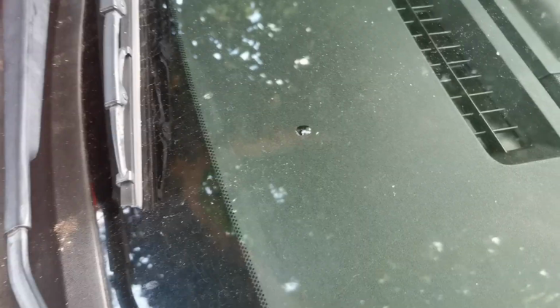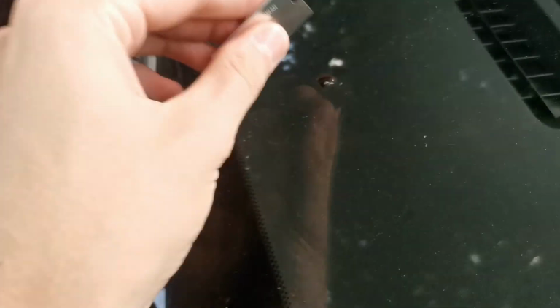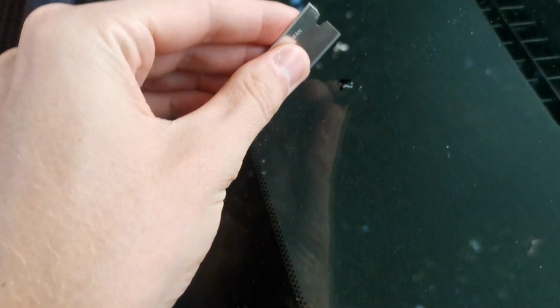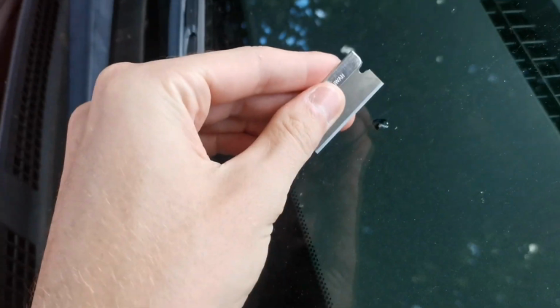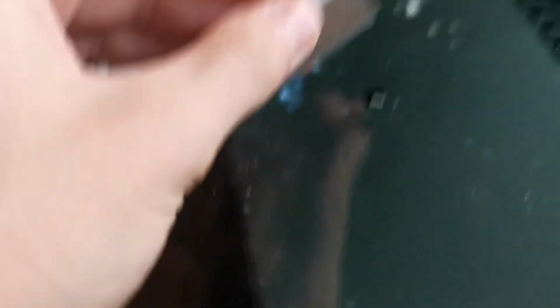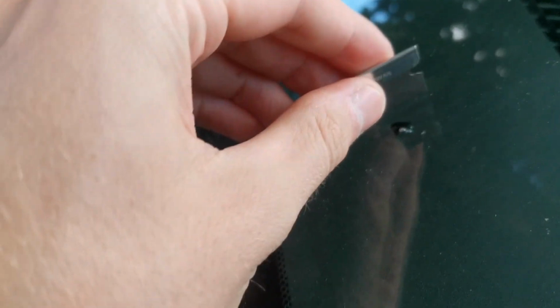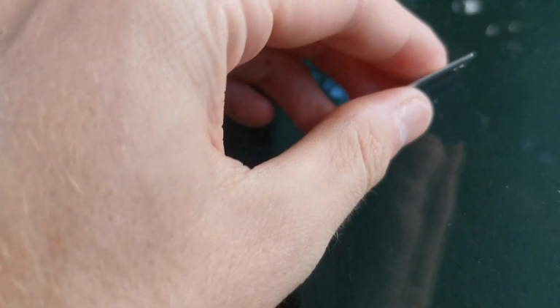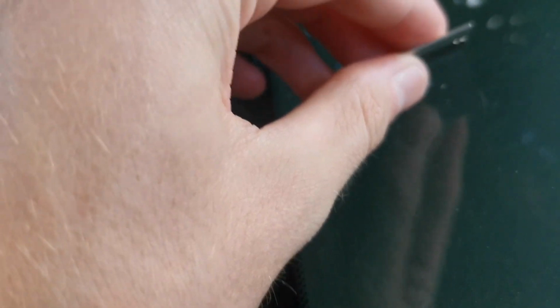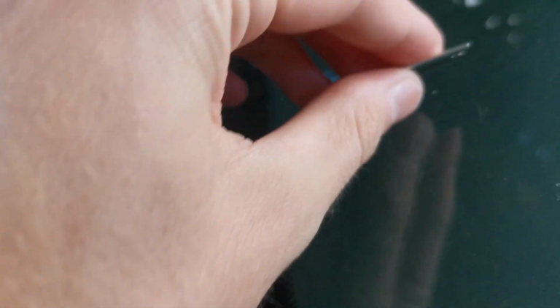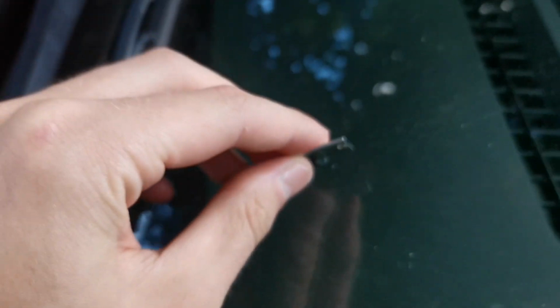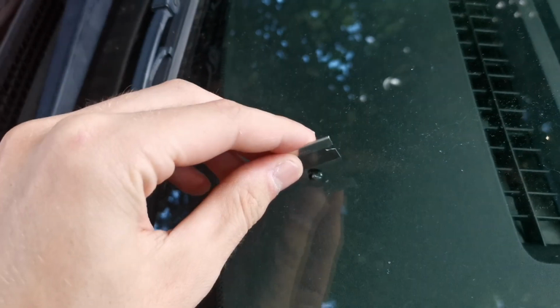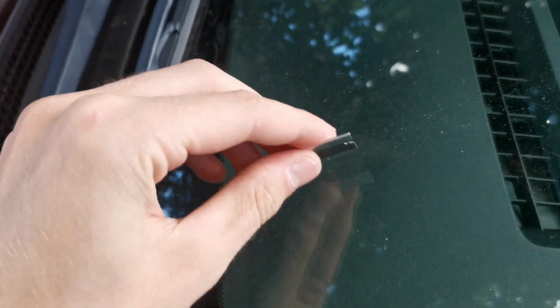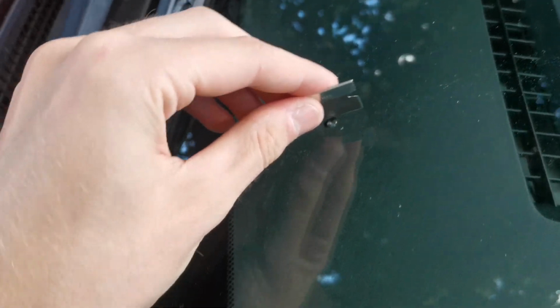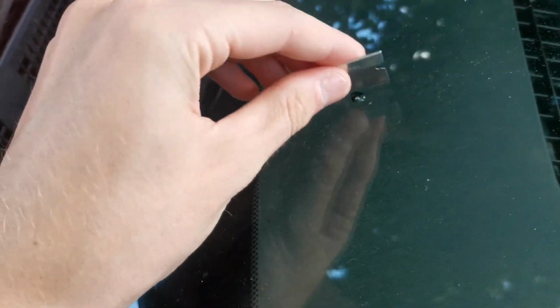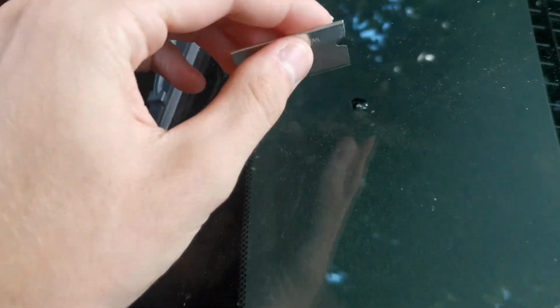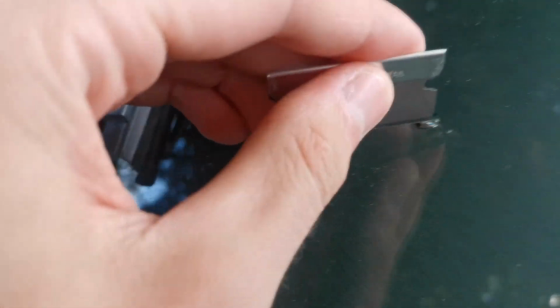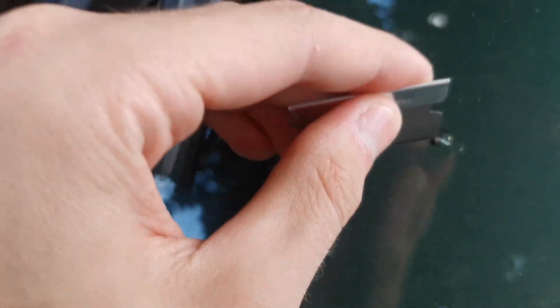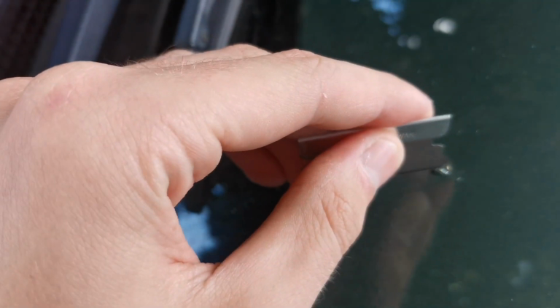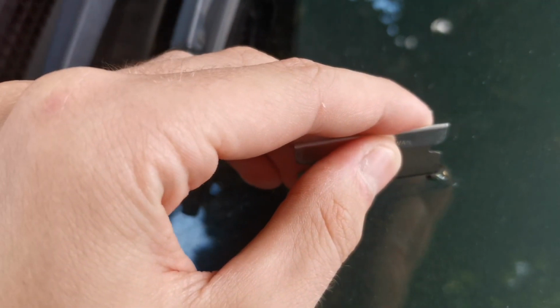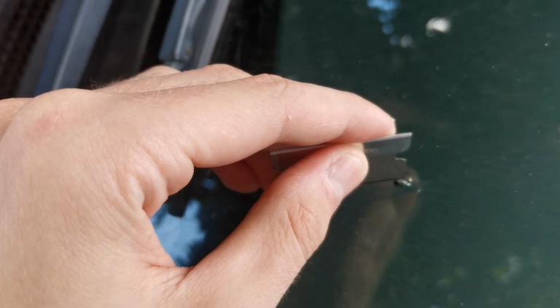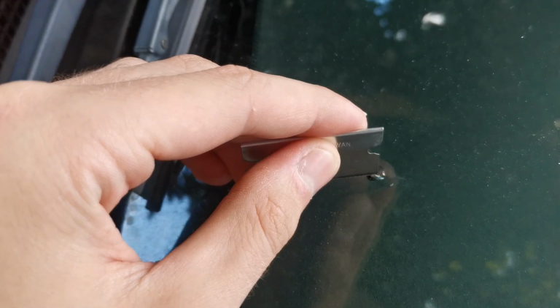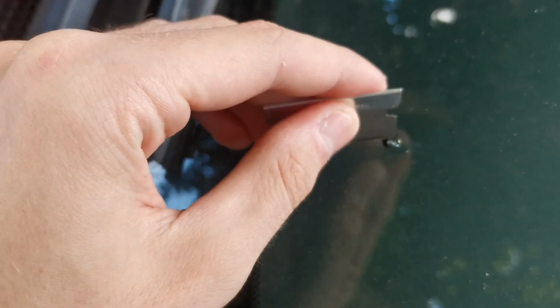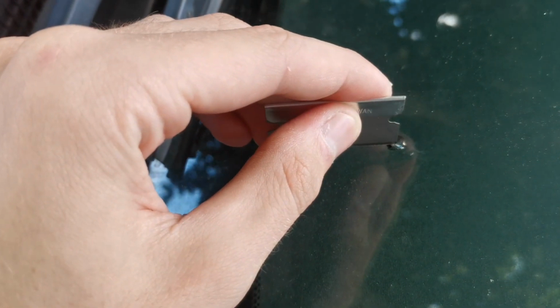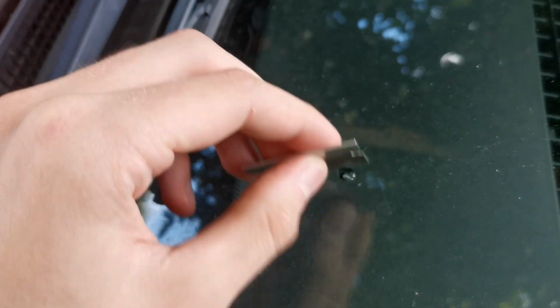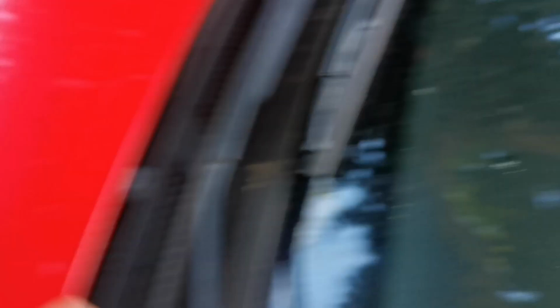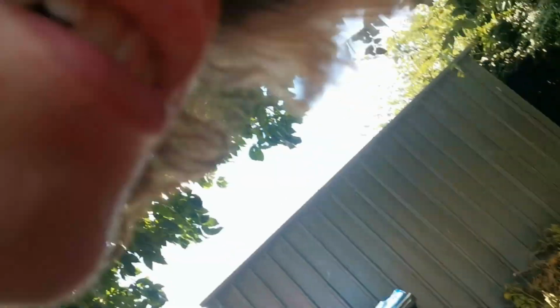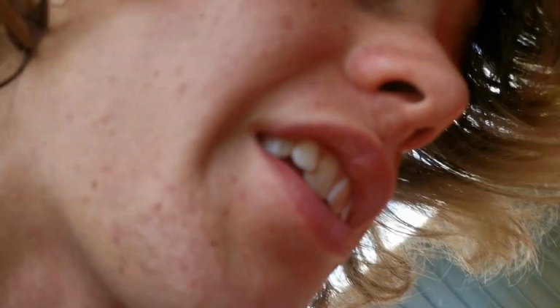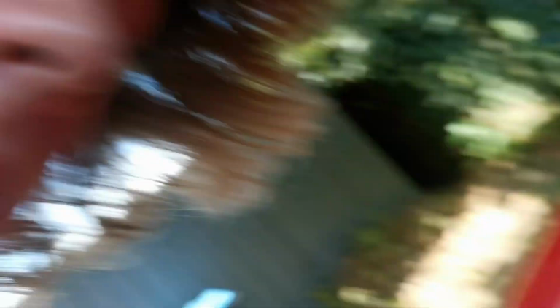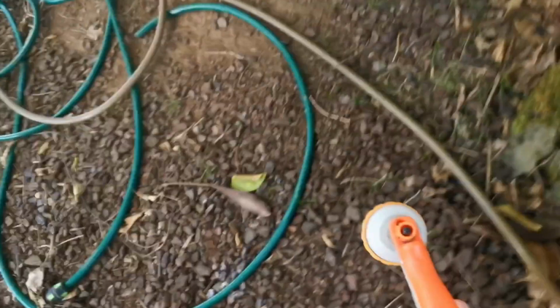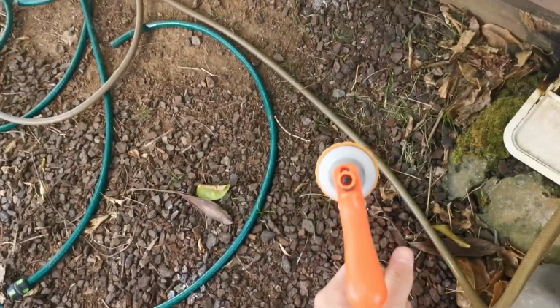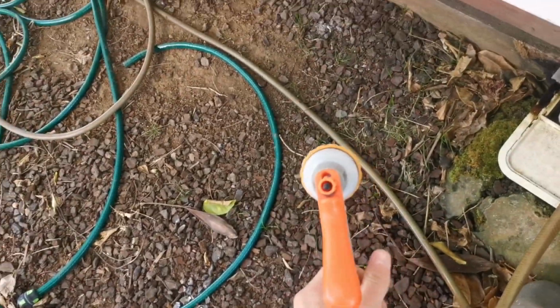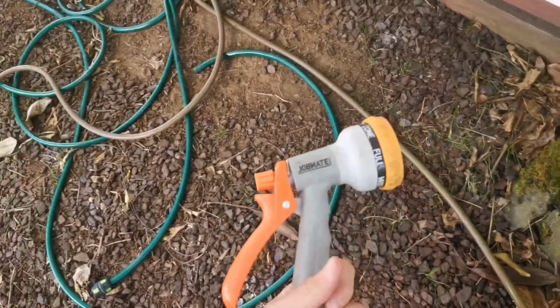First, you get your razor blade that comes in the kit and you just gotta scrape over it. See if there's any extra gas in there. Maybe try to feel around in the actual chip. And now clean it. POV, you are a Jose.